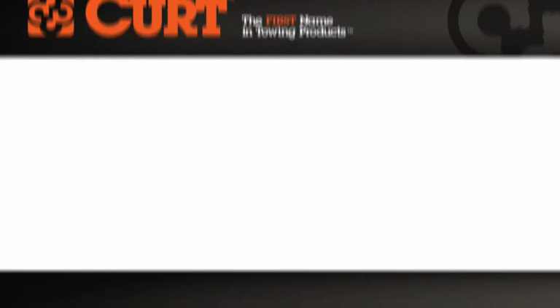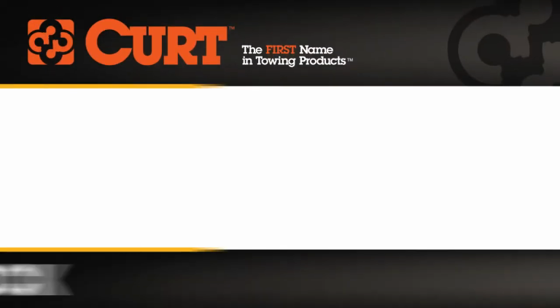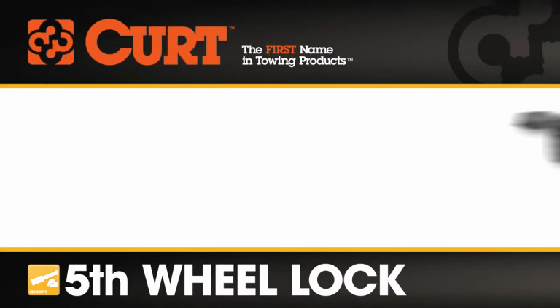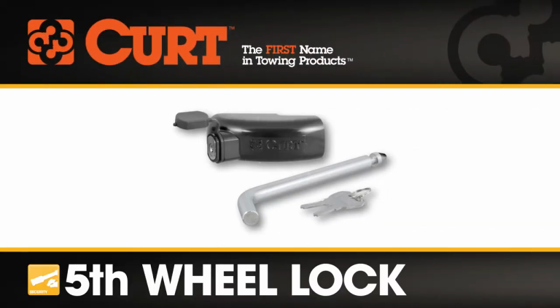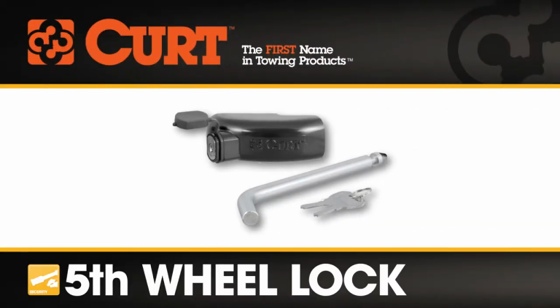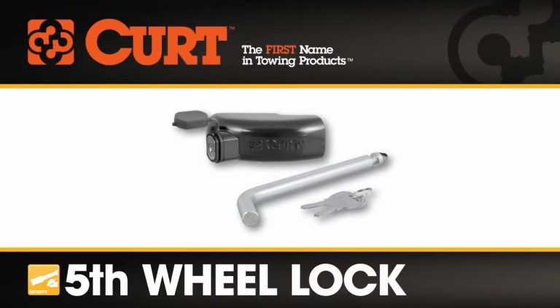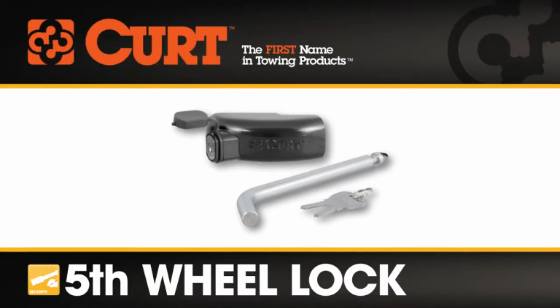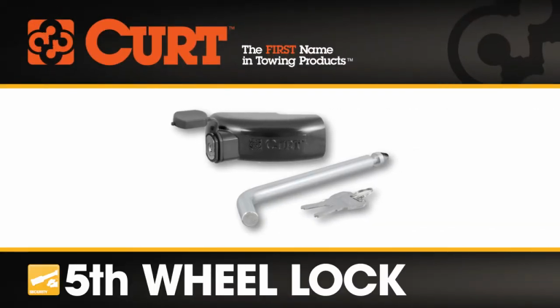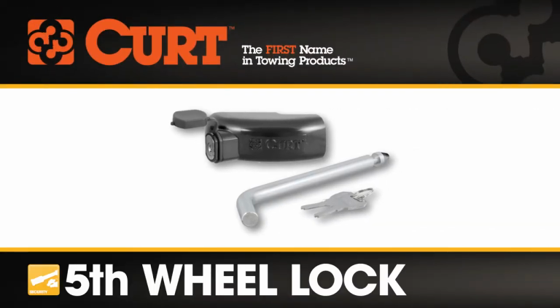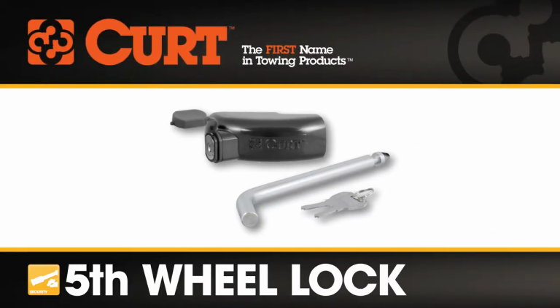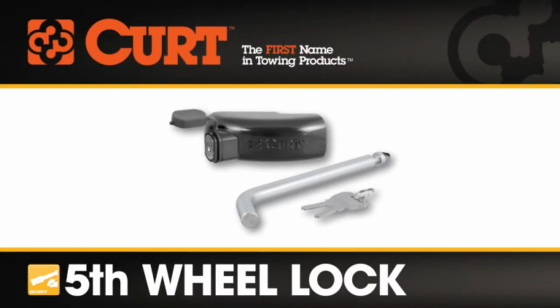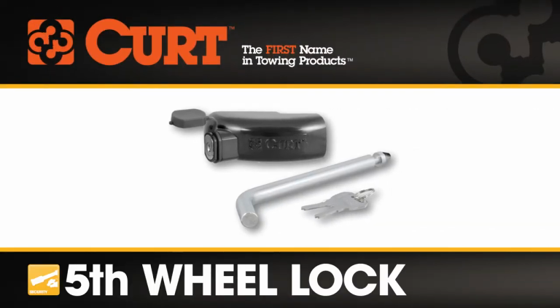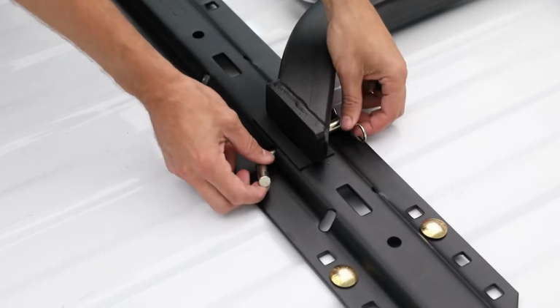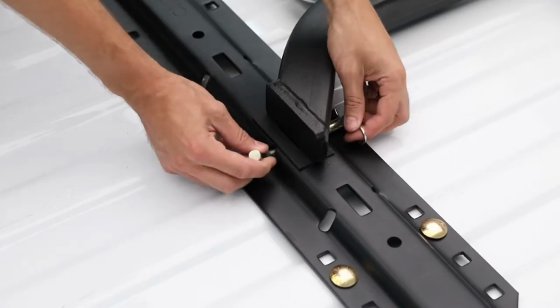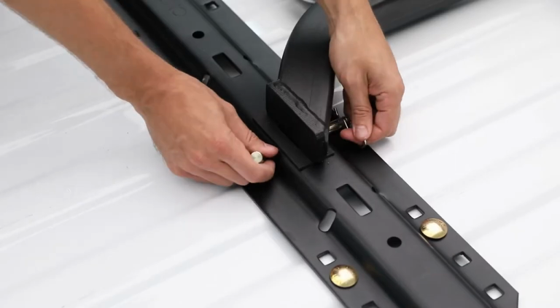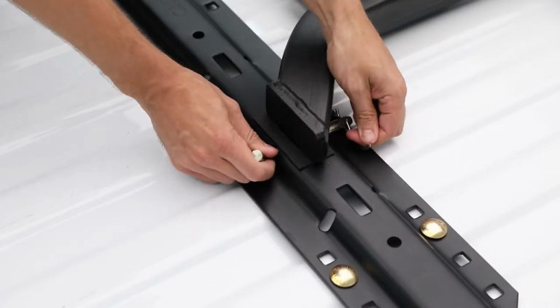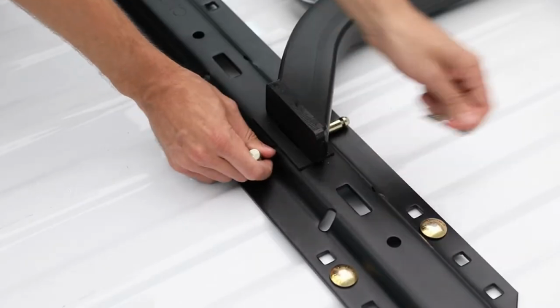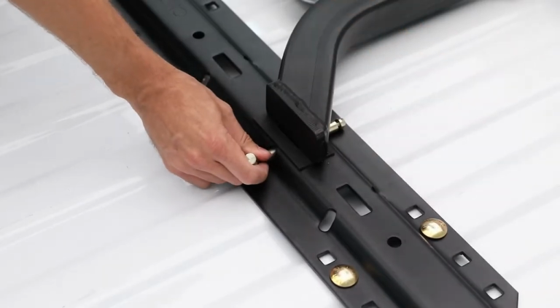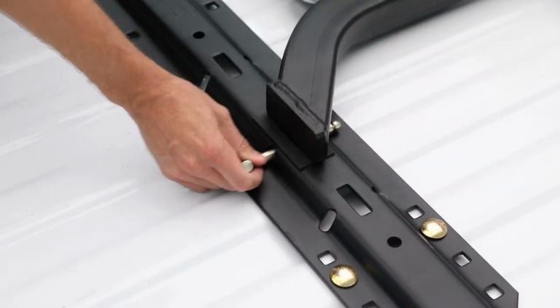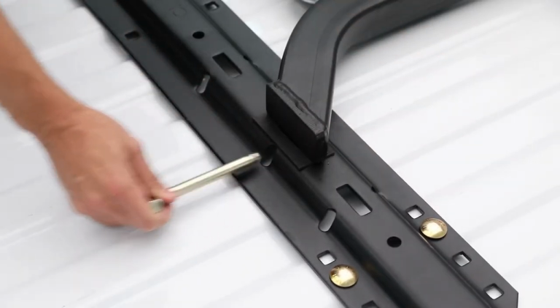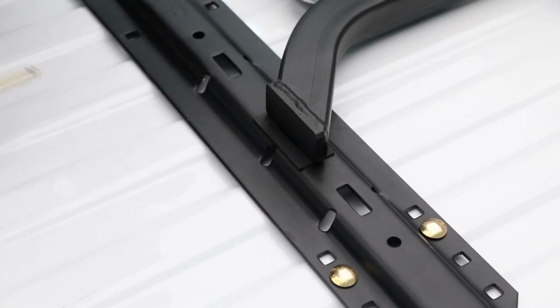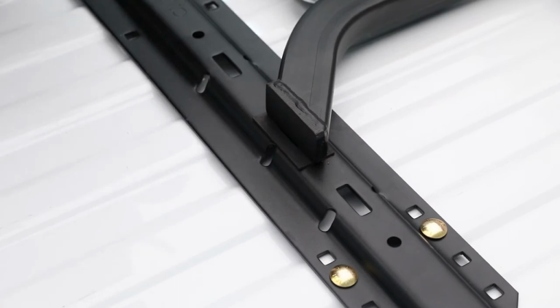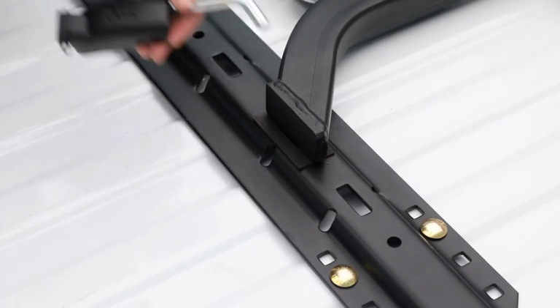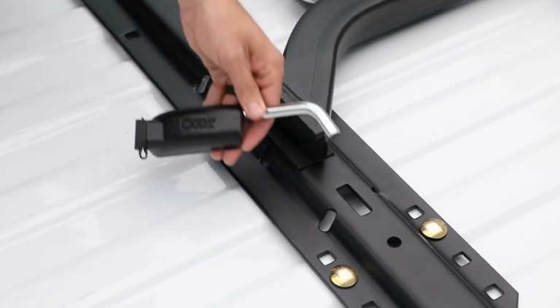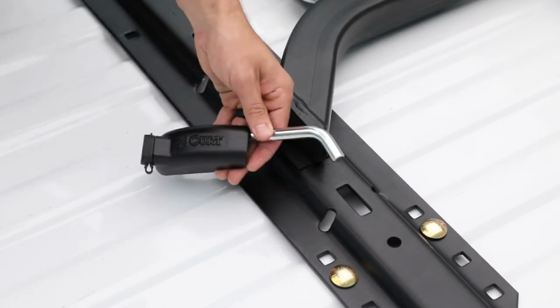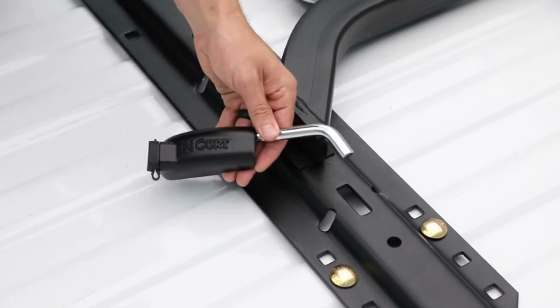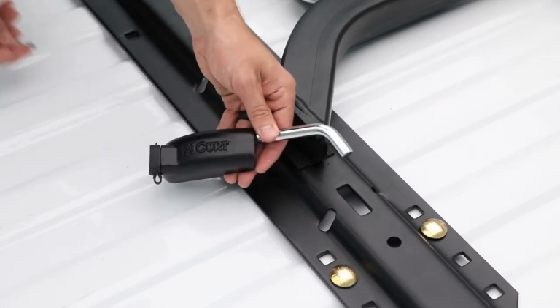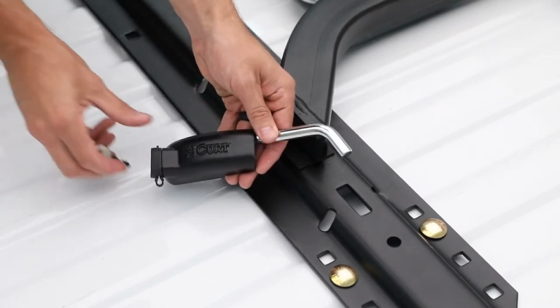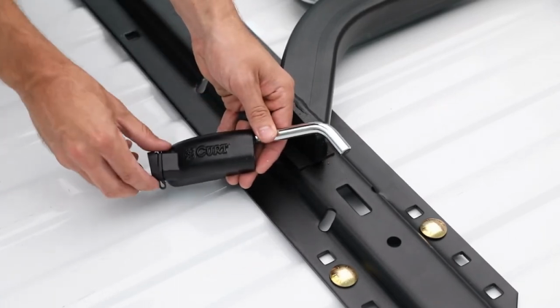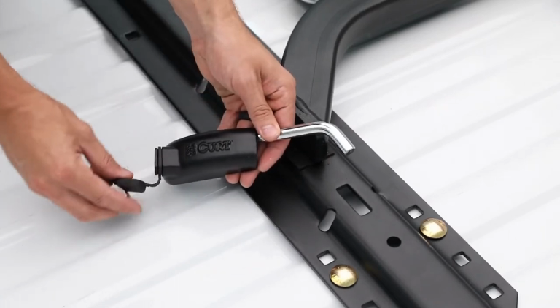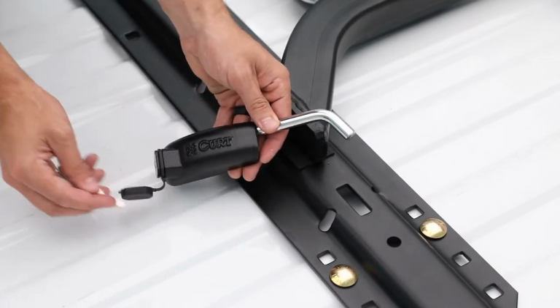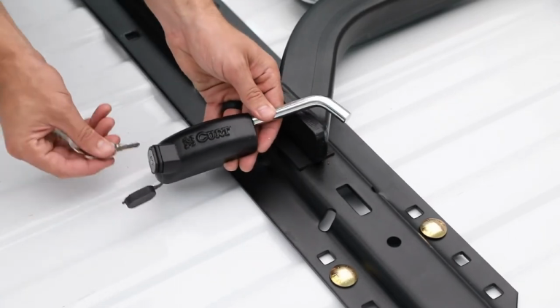The CURT 5th Wheel Lock is what you need for maximum security, taking the place of a standard pin and clip. This sleek design locks the 5th Wheel Hitch into the base rails.